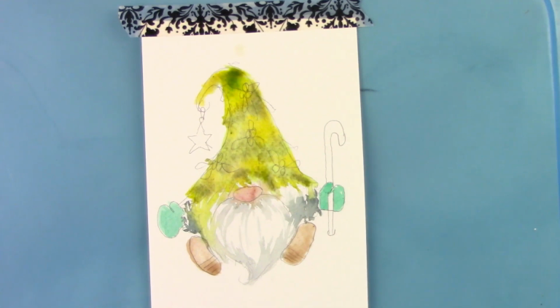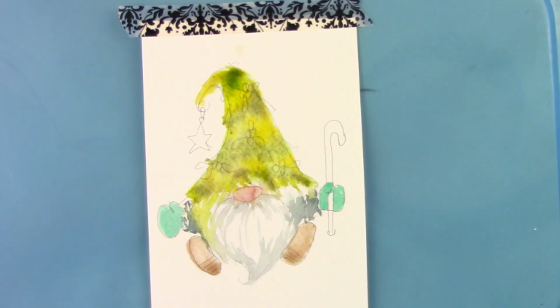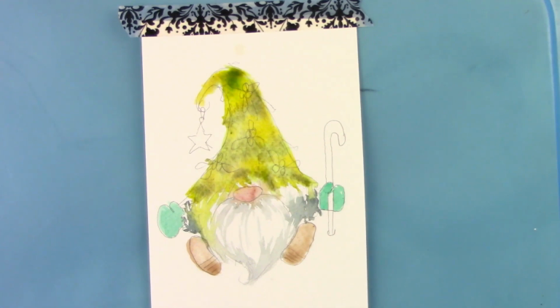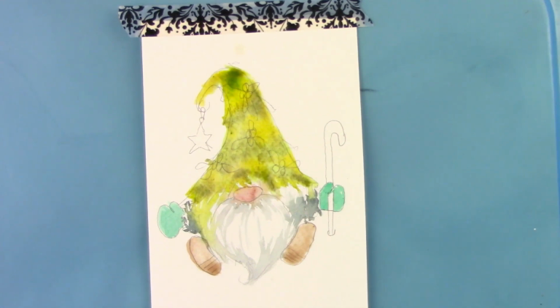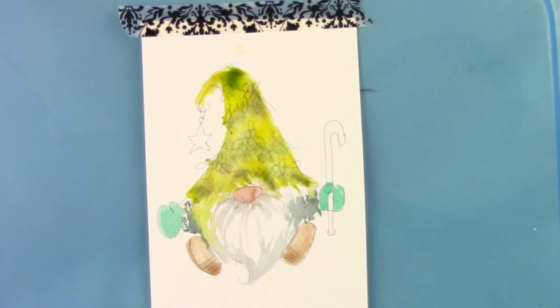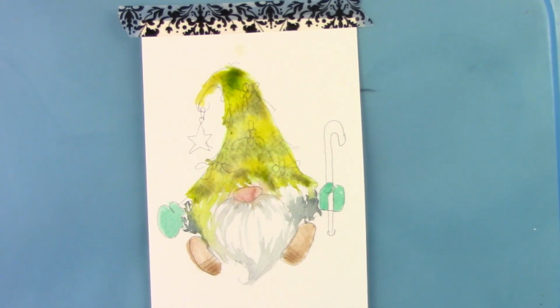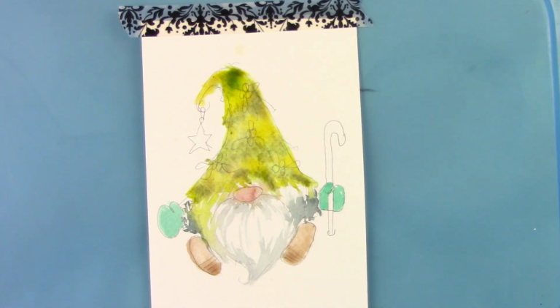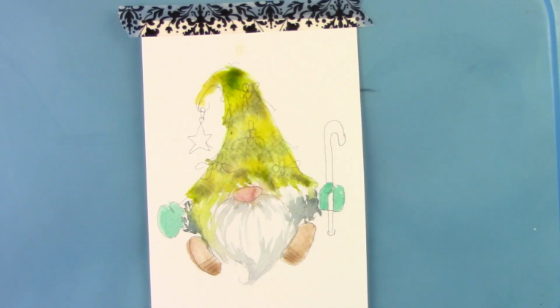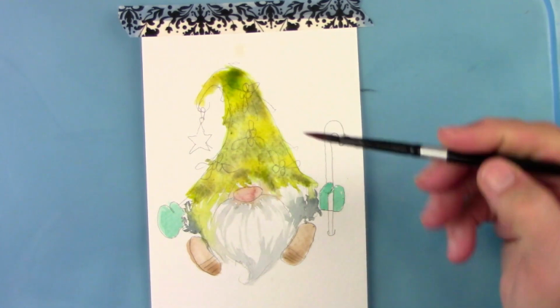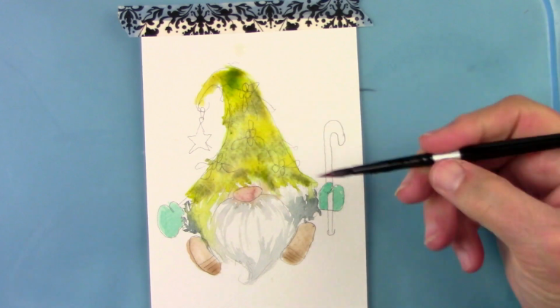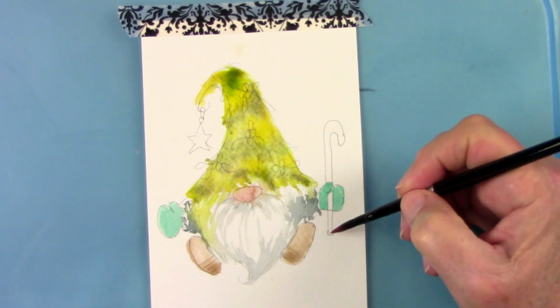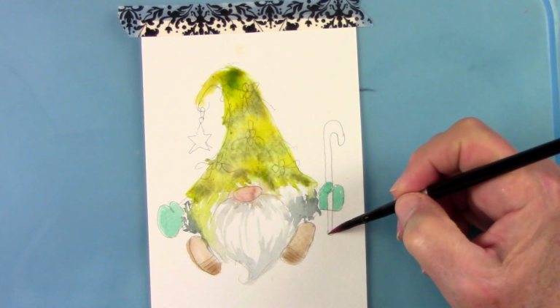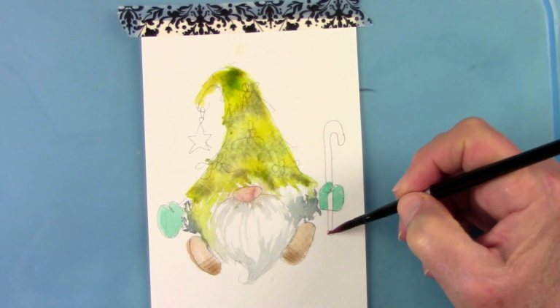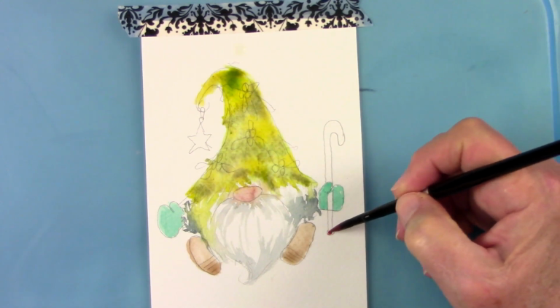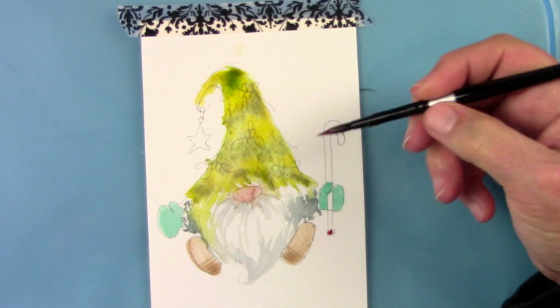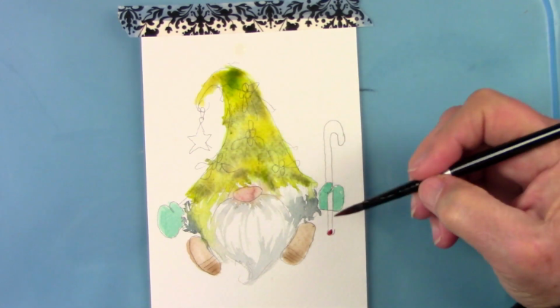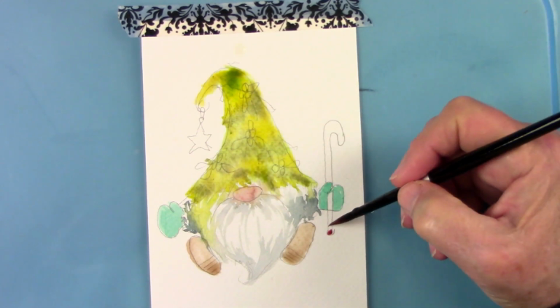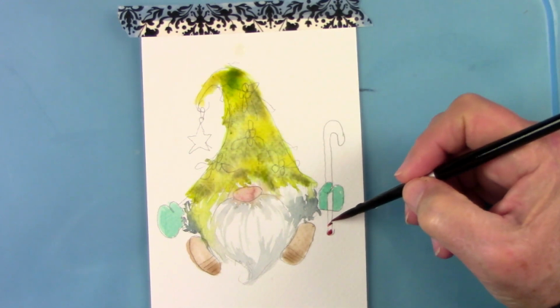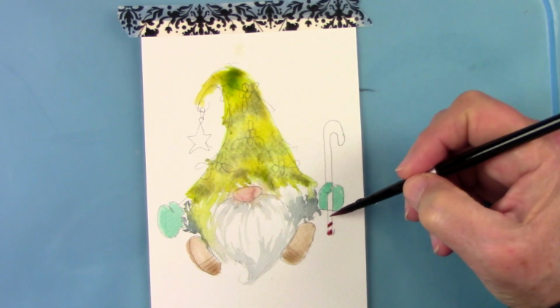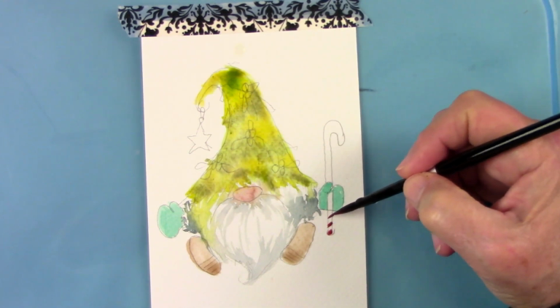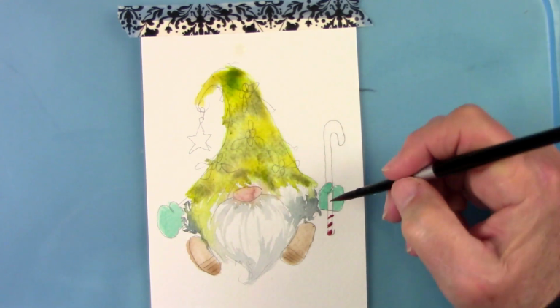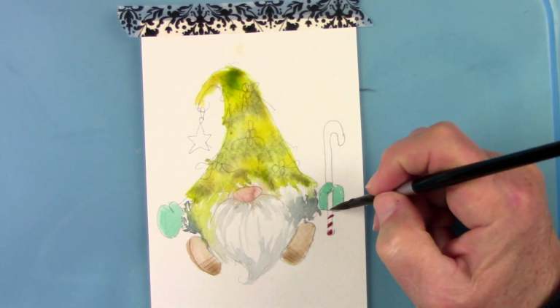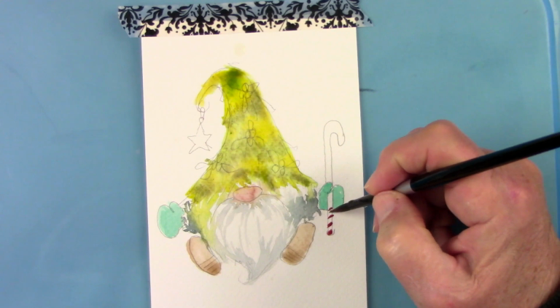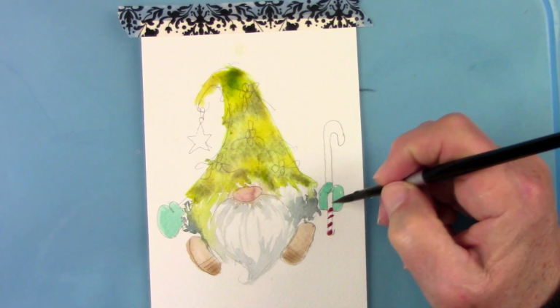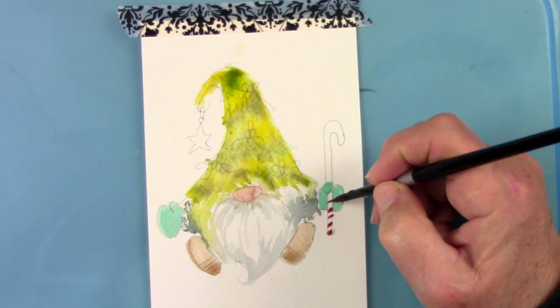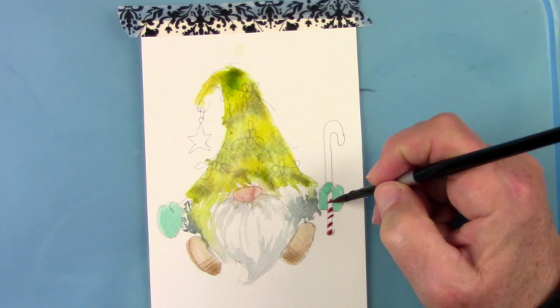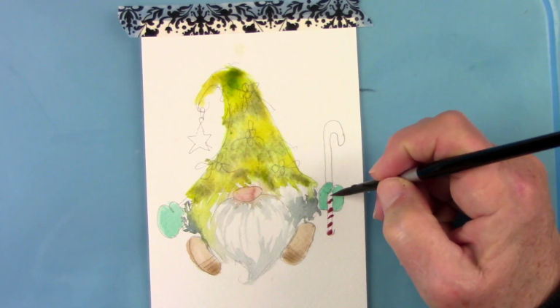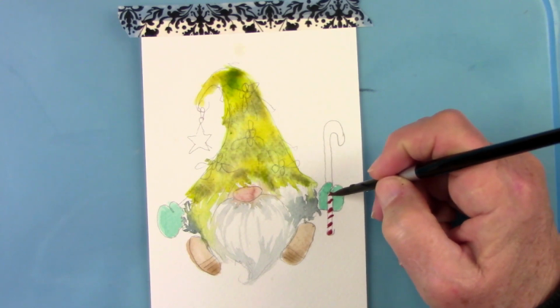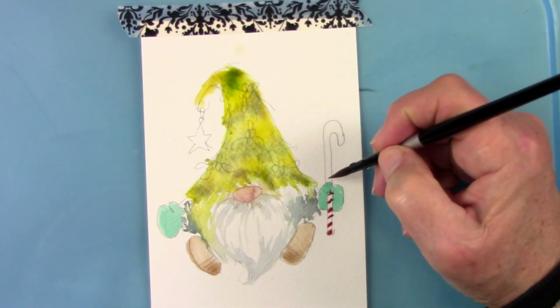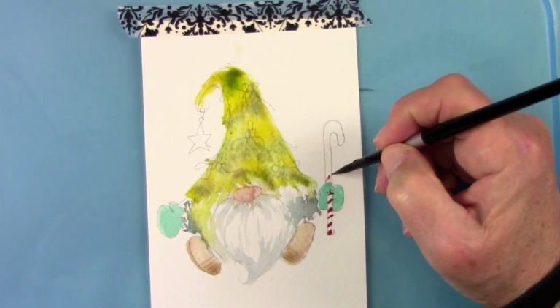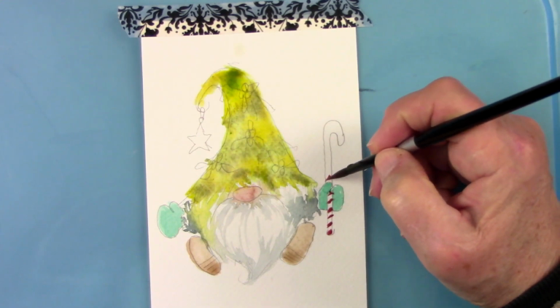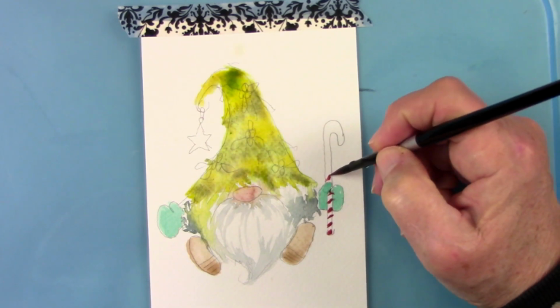The shoes are just a sienna color — or a sepia color would work too. I keep it fairly light with a fair amount of water in these paints just so that I'm able to see the line work underneath. The shoes have a tread so I want to see that work.